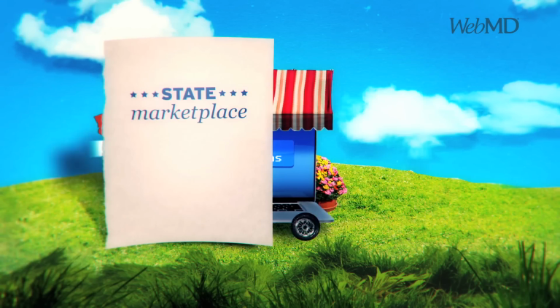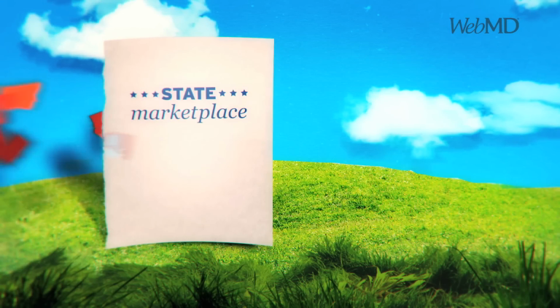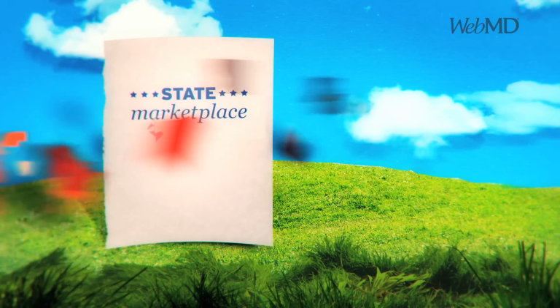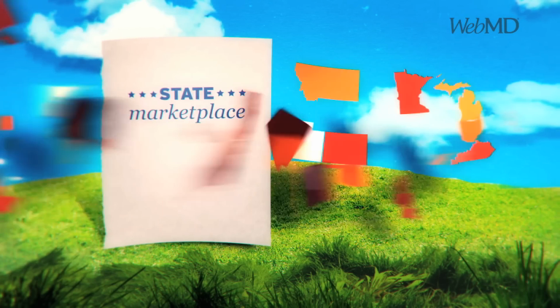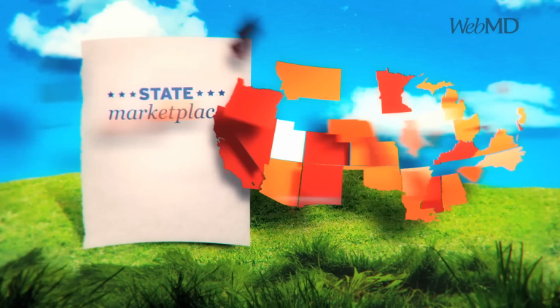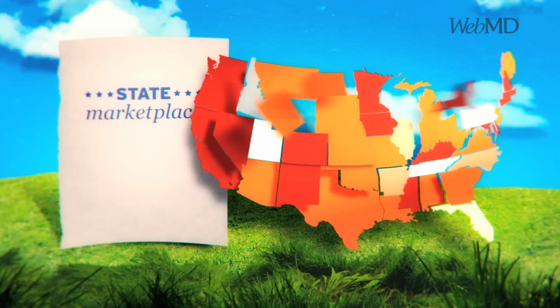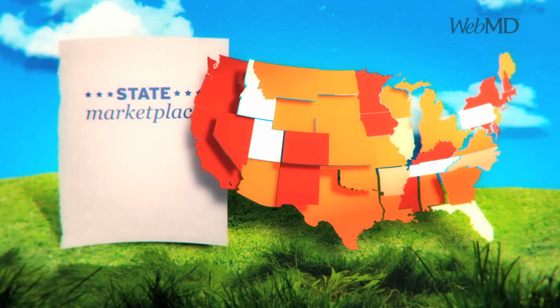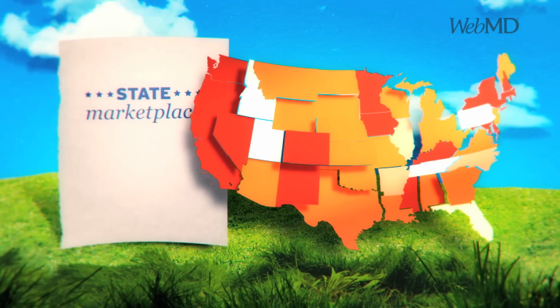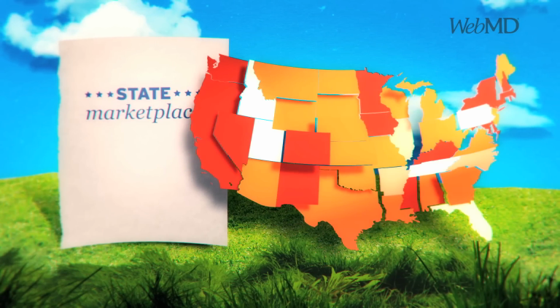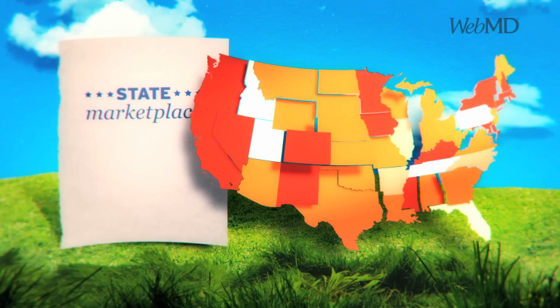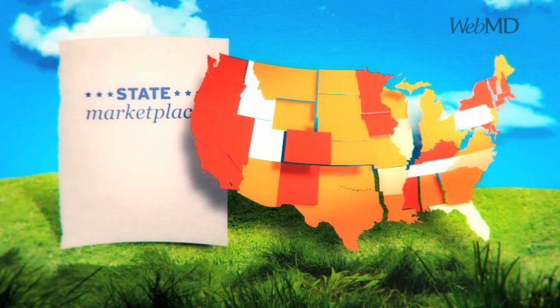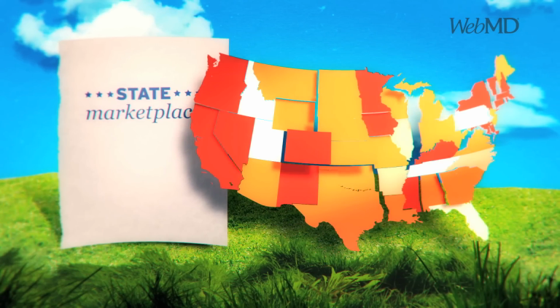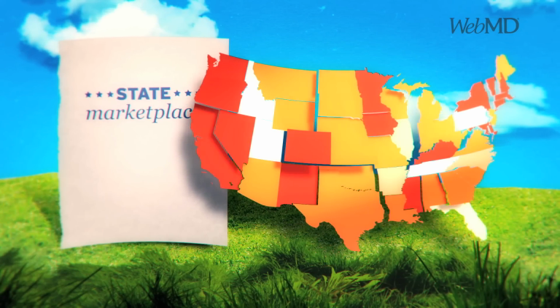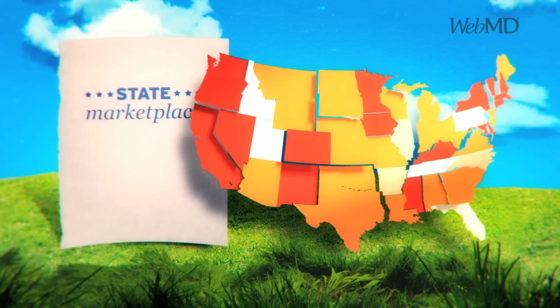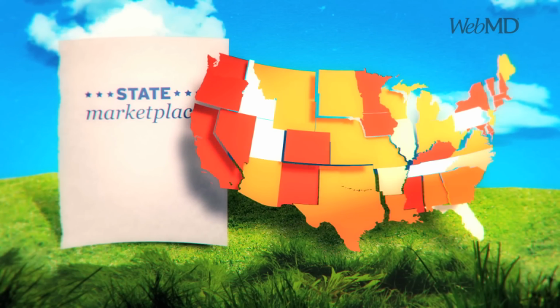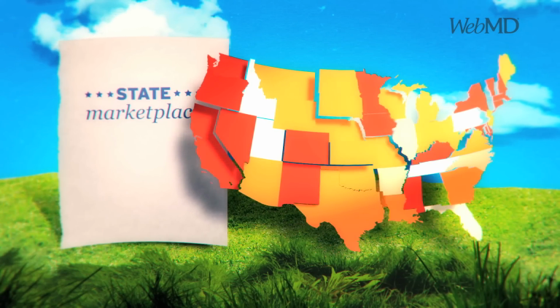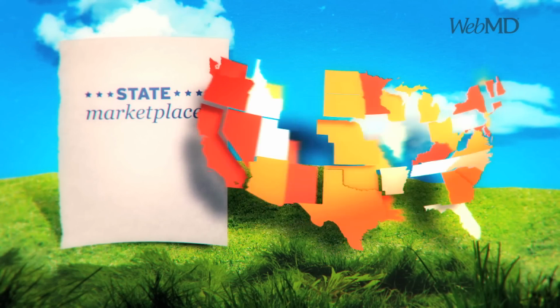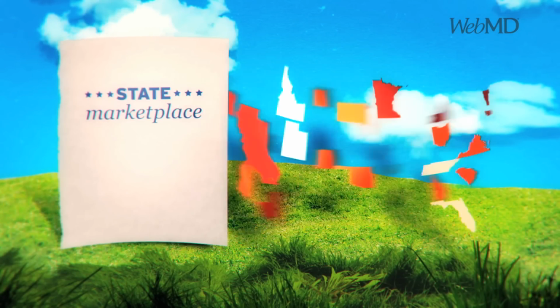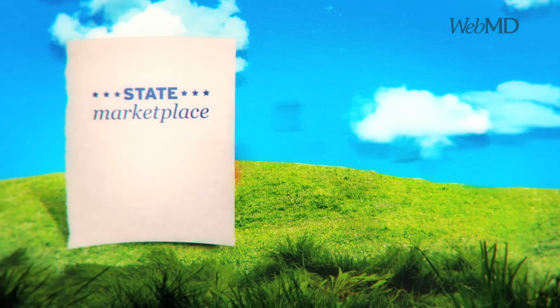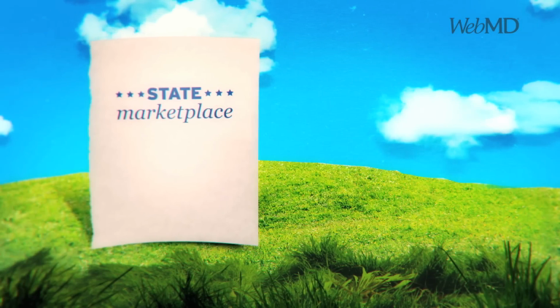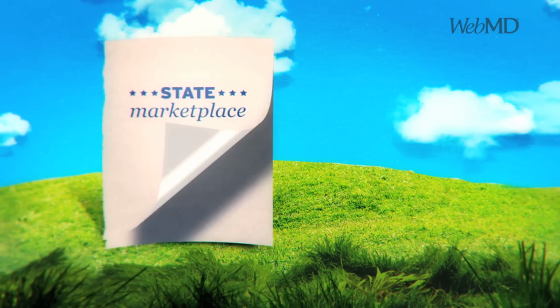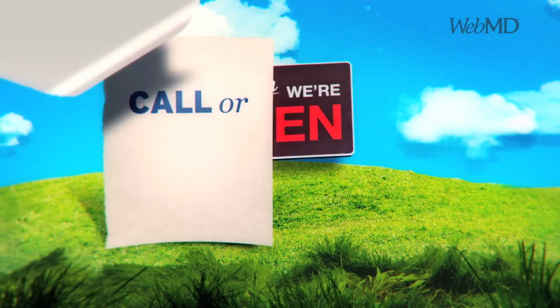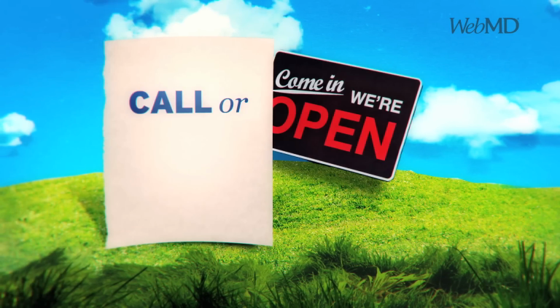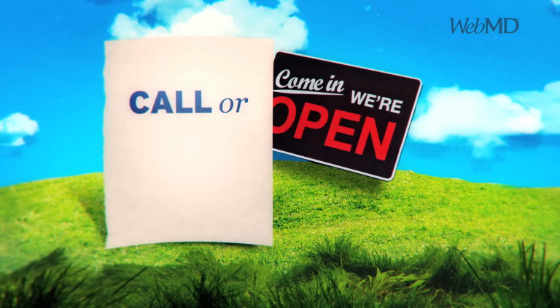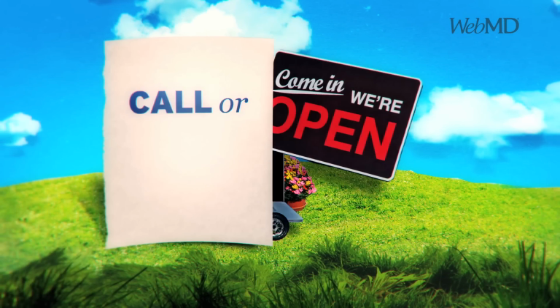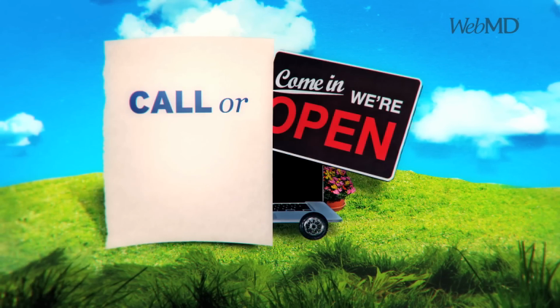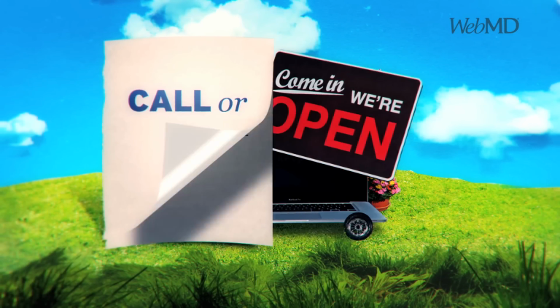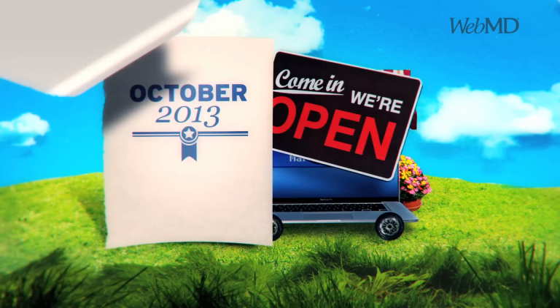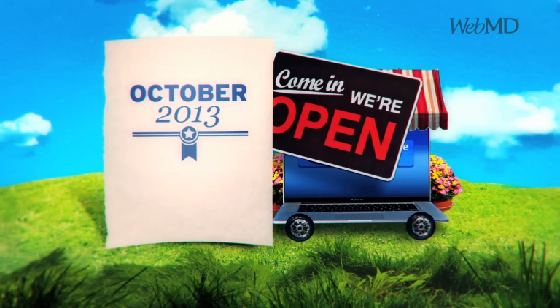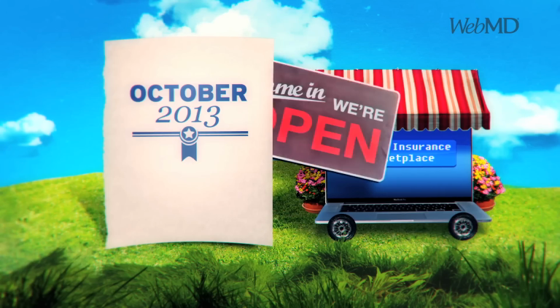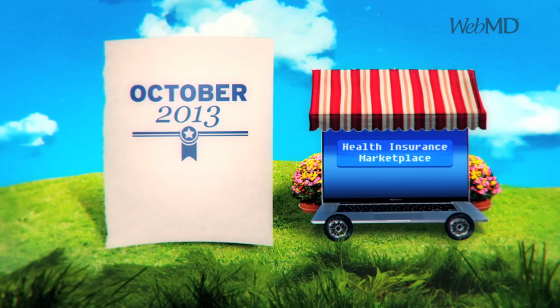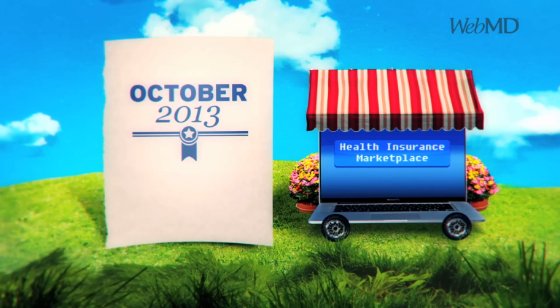Each state will have a marketplace — some run by the state and some run by the federal government. You'll be able to shop in person or online starting October 2013.